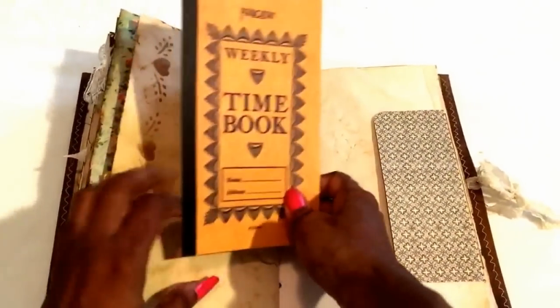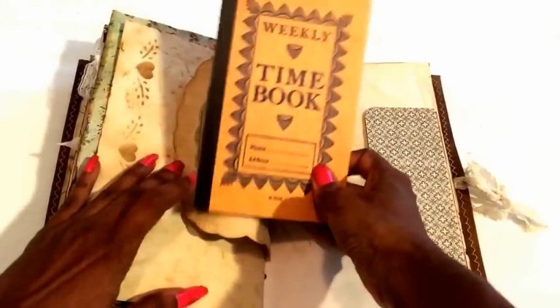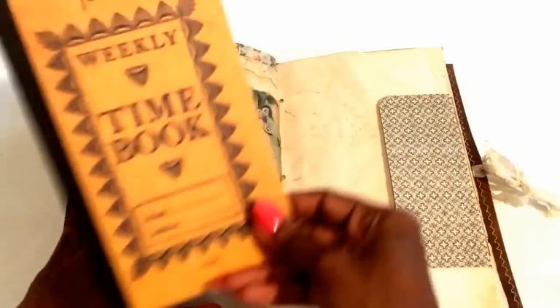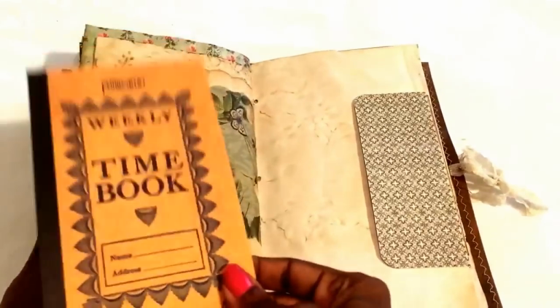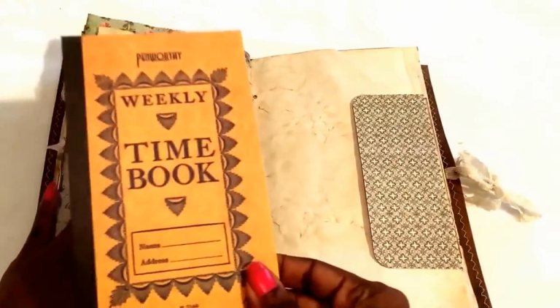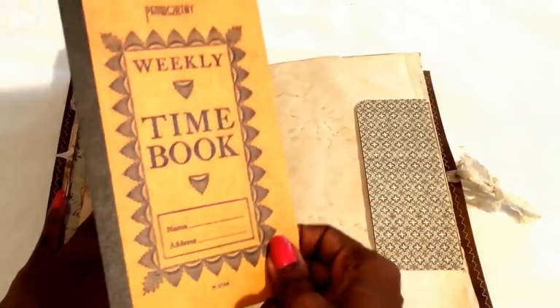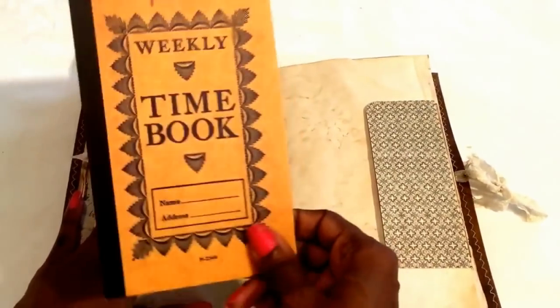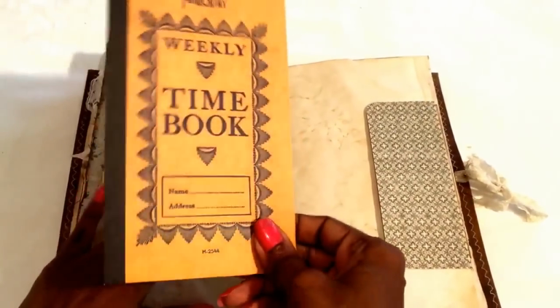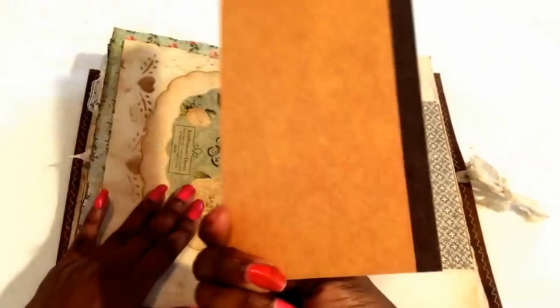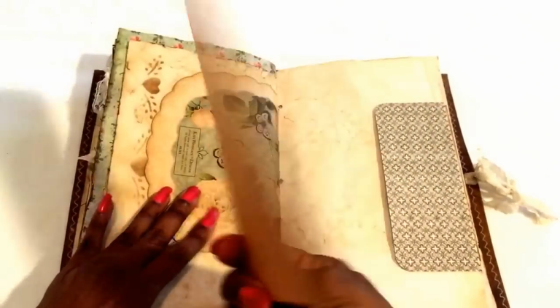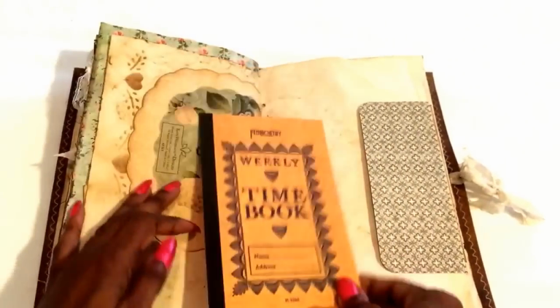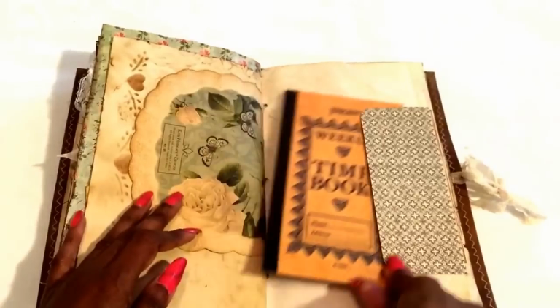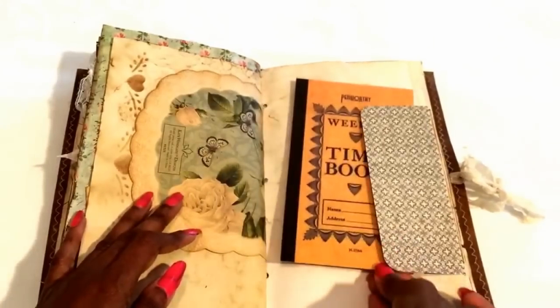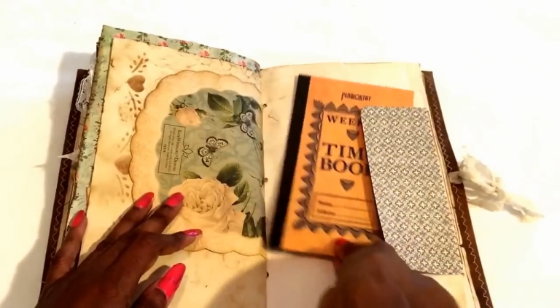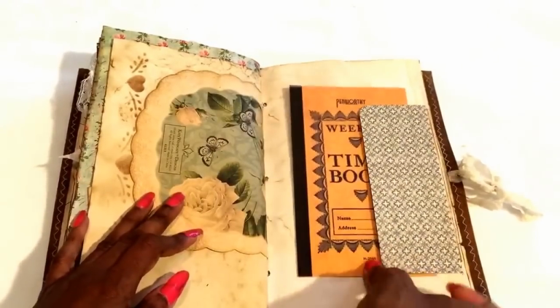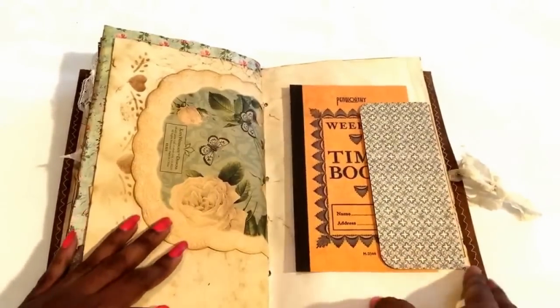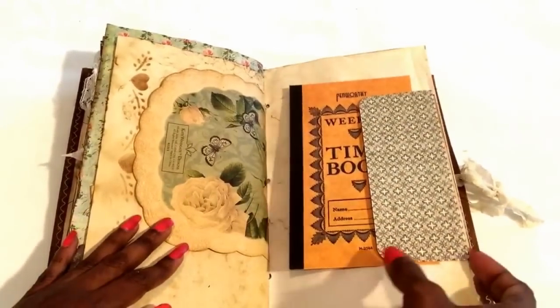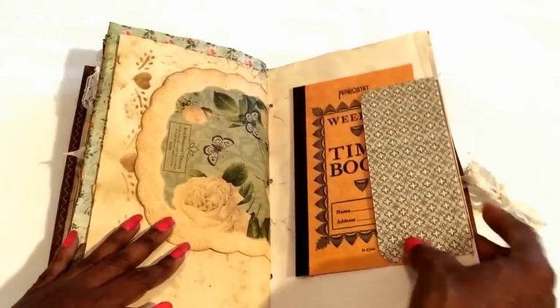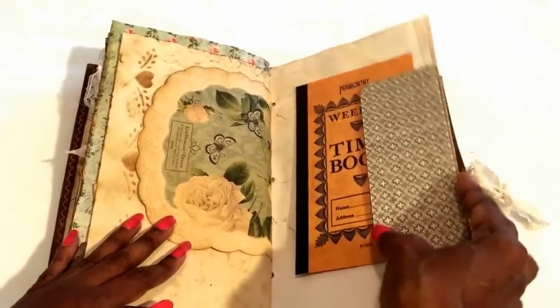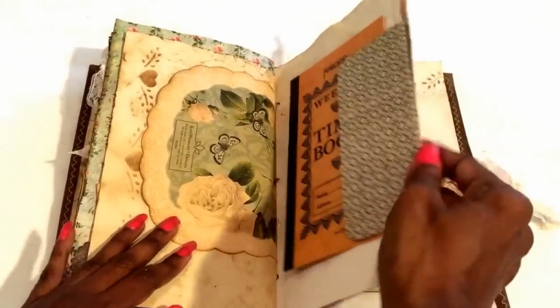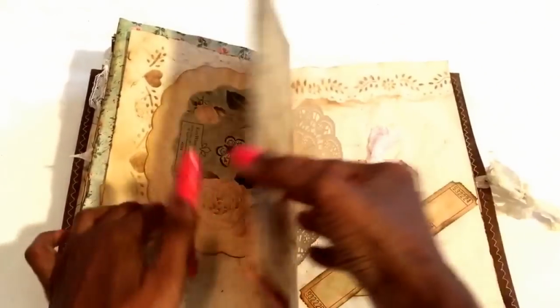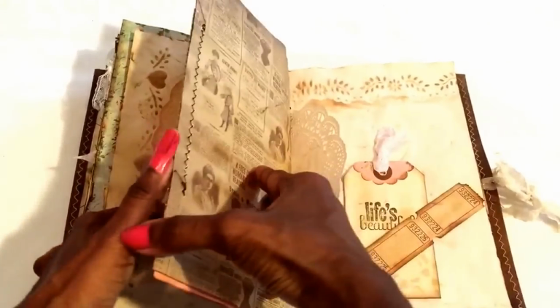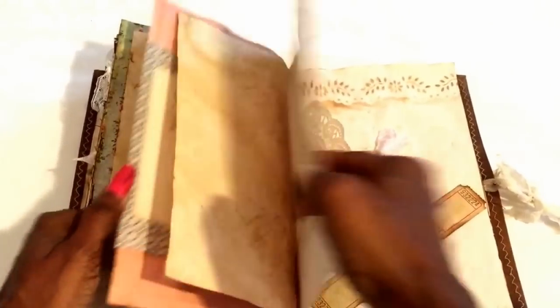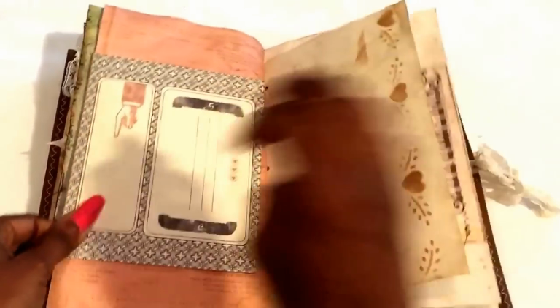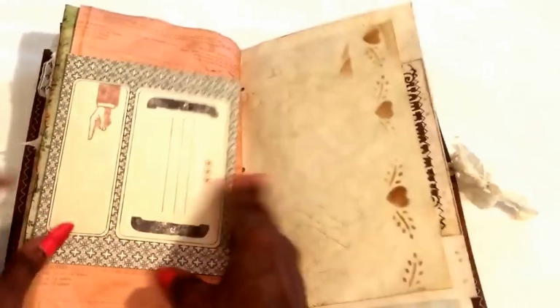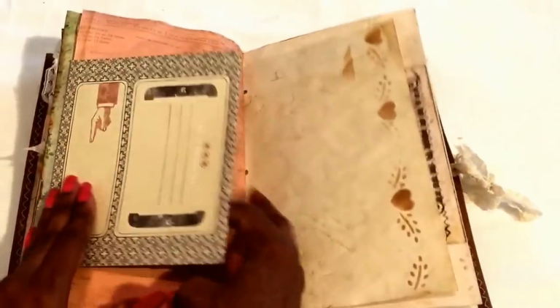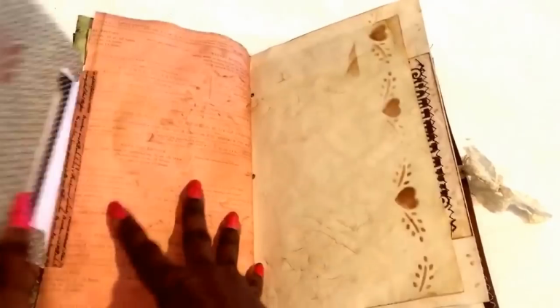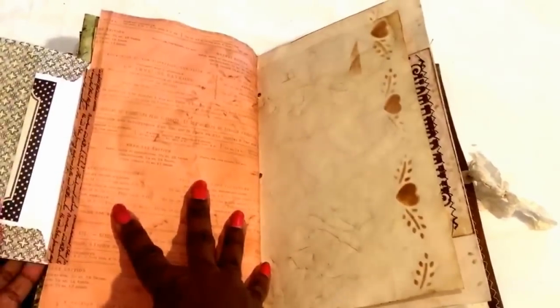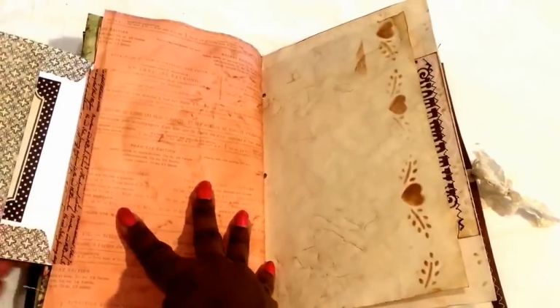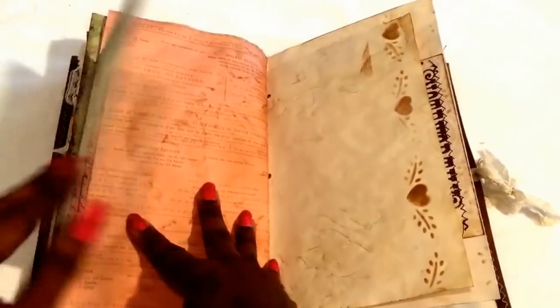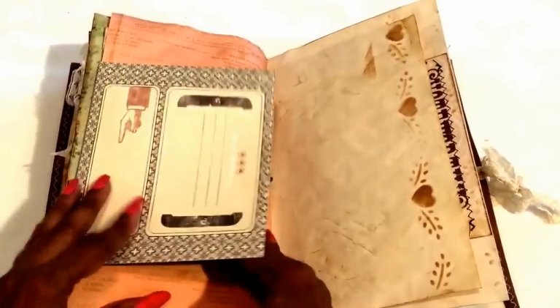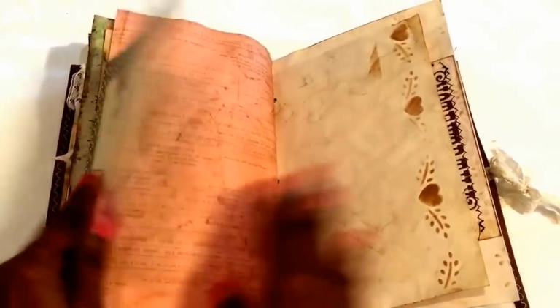This I got from a Seven Gypsies ephemera pack — this is old, a long time ago — along with this Seven Gypsies envelope. But I know I got this one in Candace's destash.